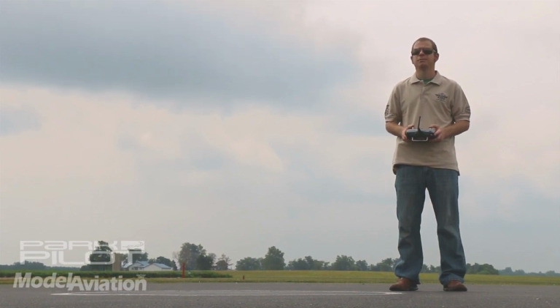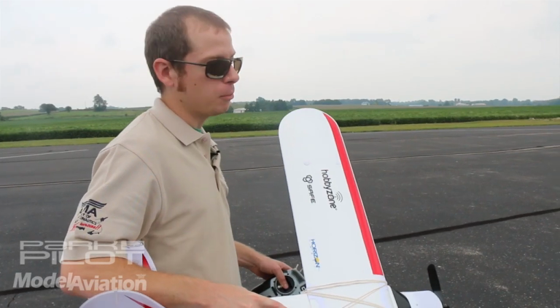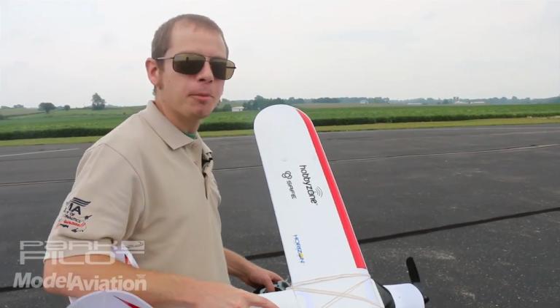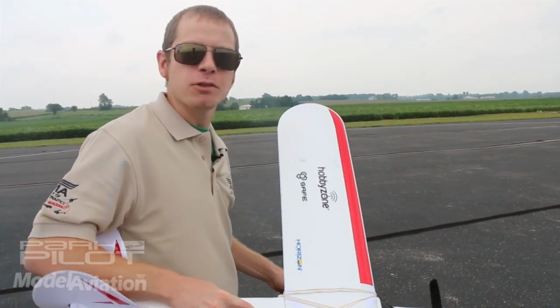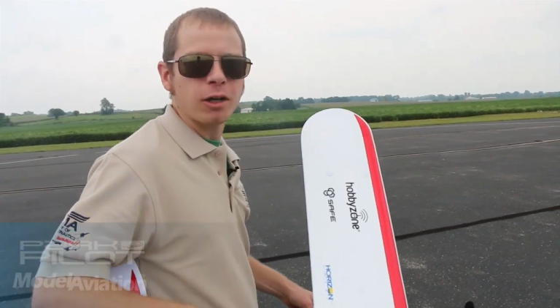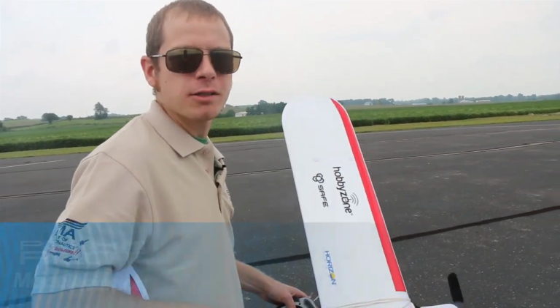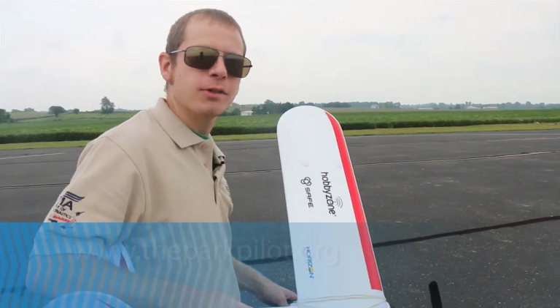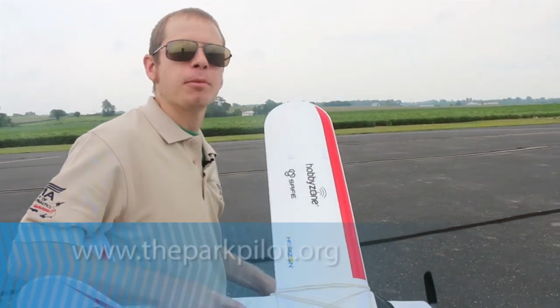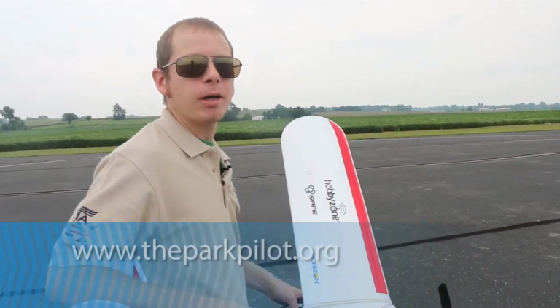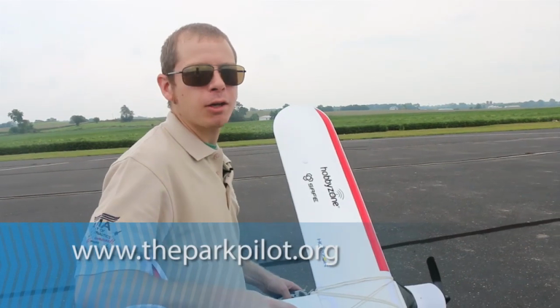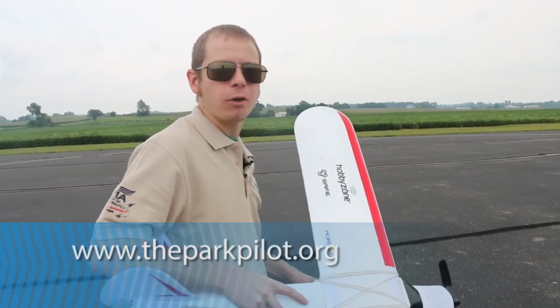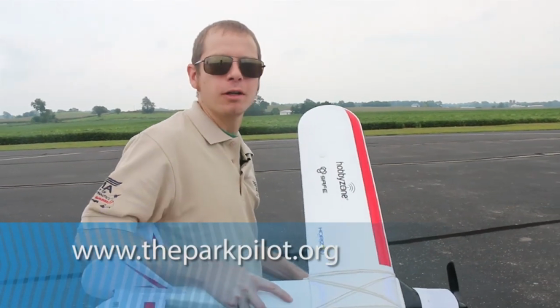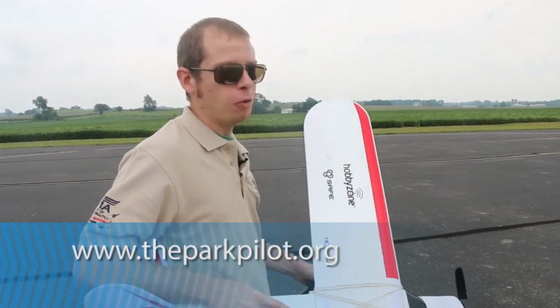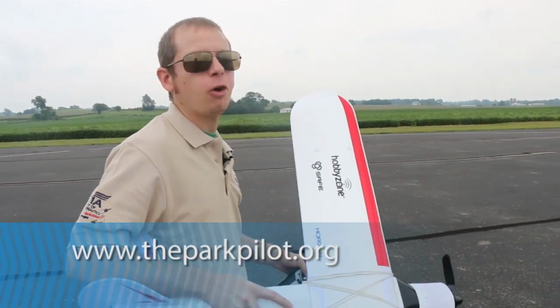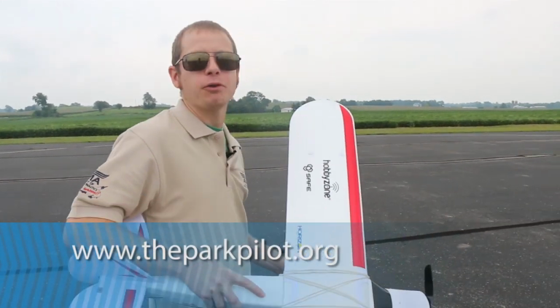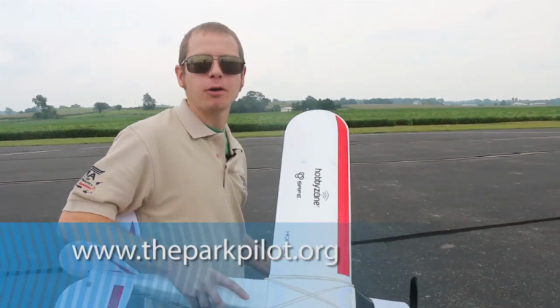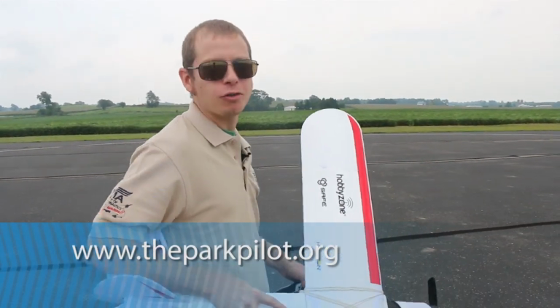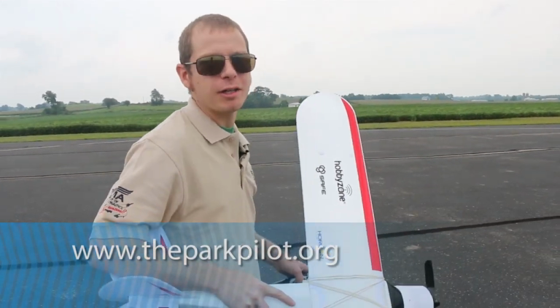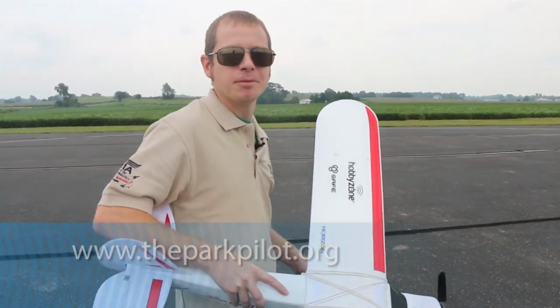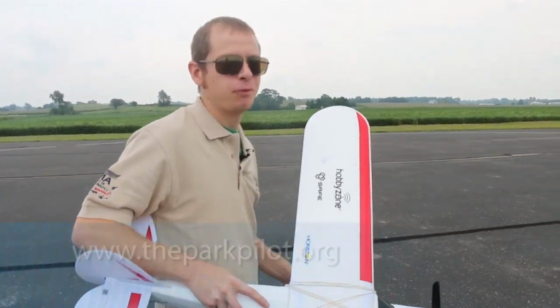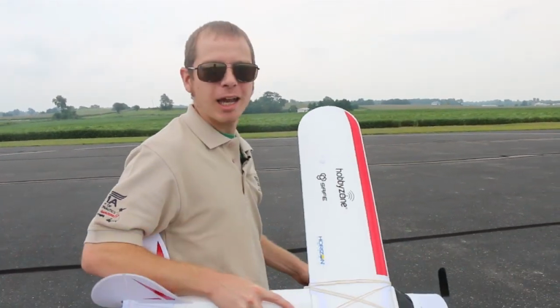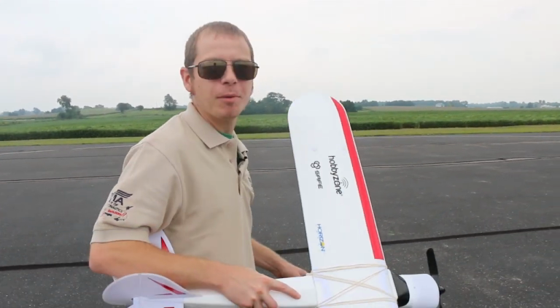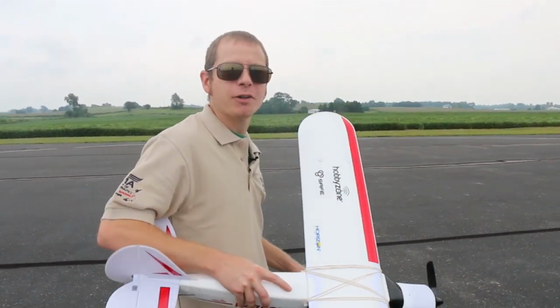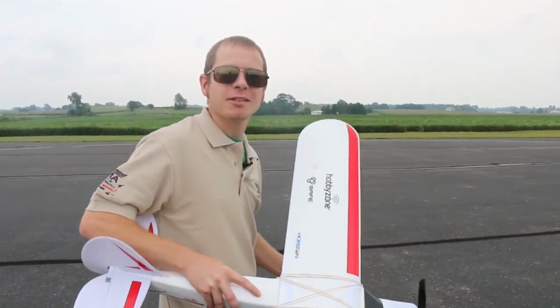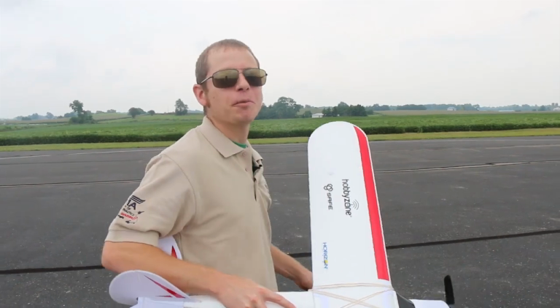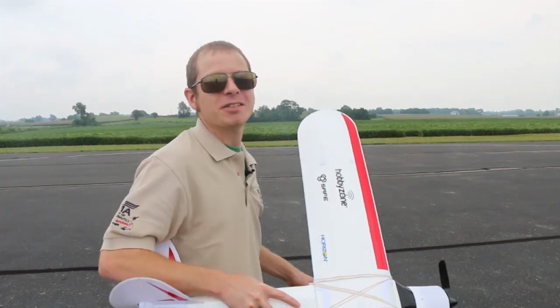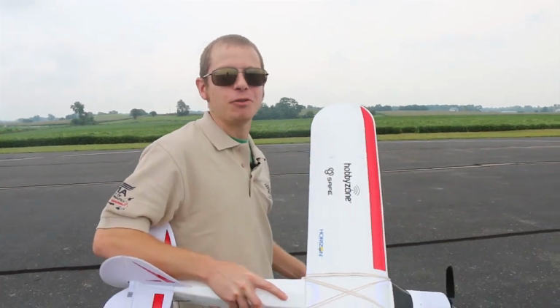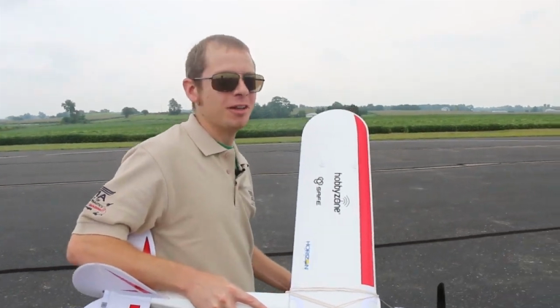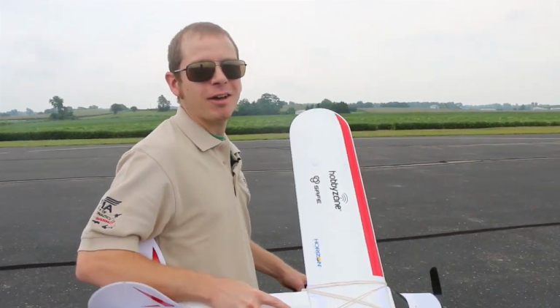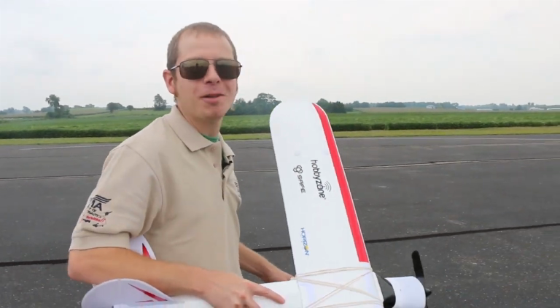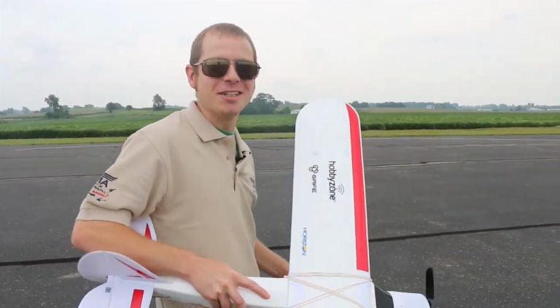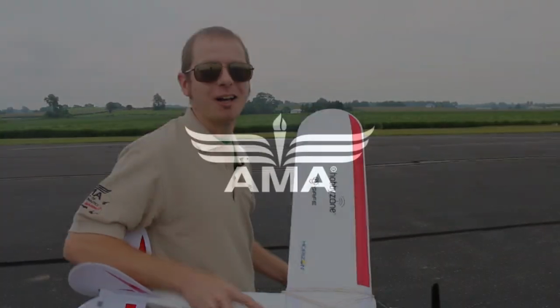For a more comprehensive checklist, visit theparkpilot.org, the home for all of your model aviation needs. From the Academy of Model Aeronautics, I'm Chris Savage. Have a happy and safe flight.